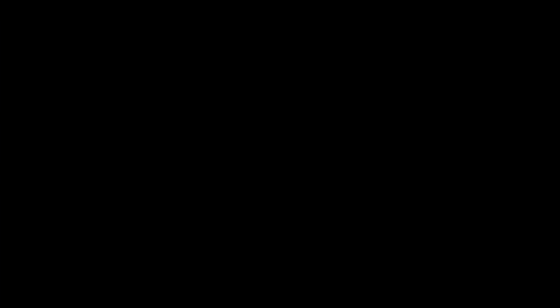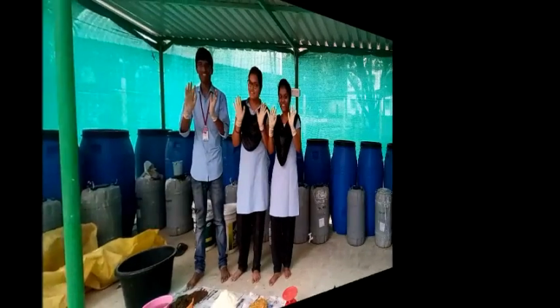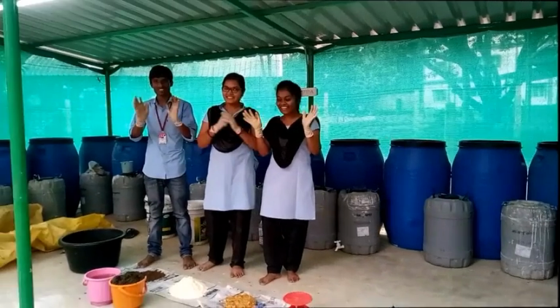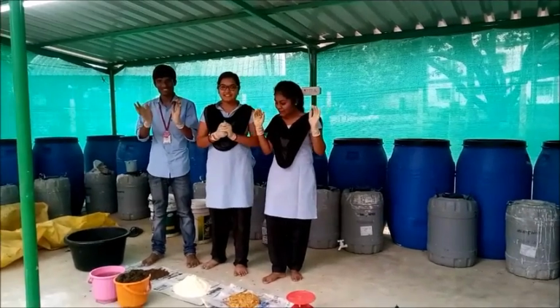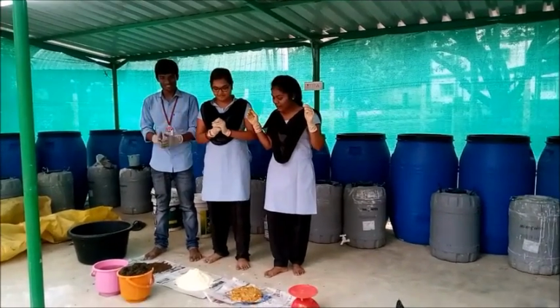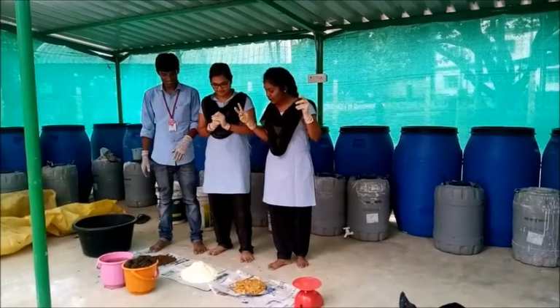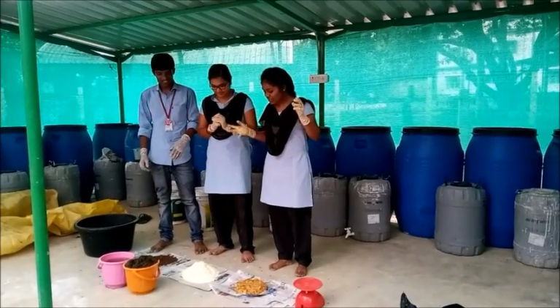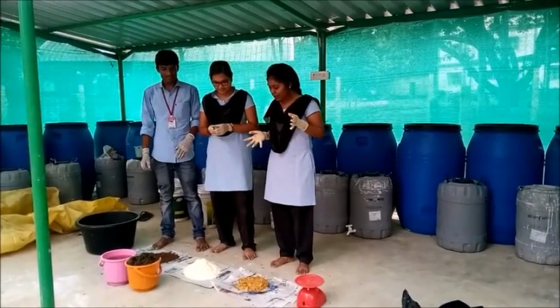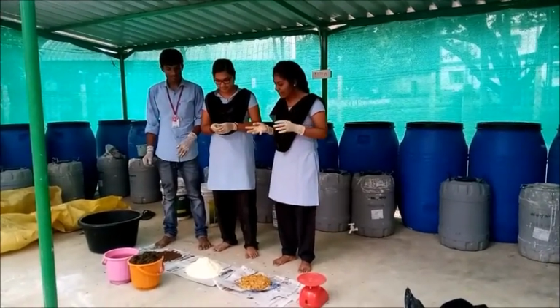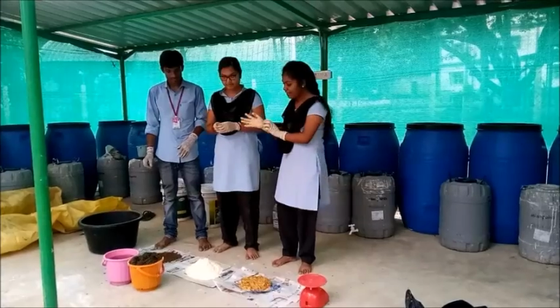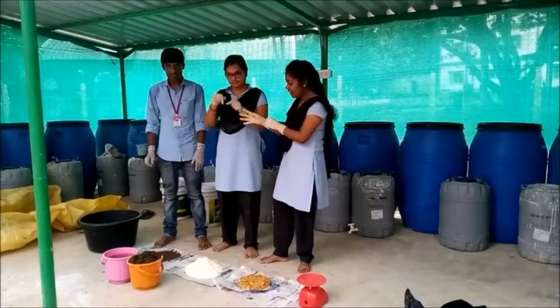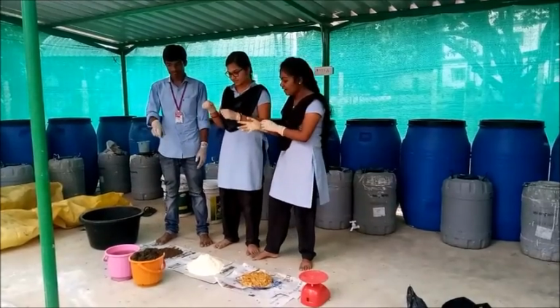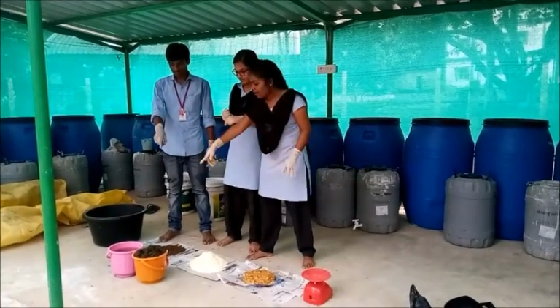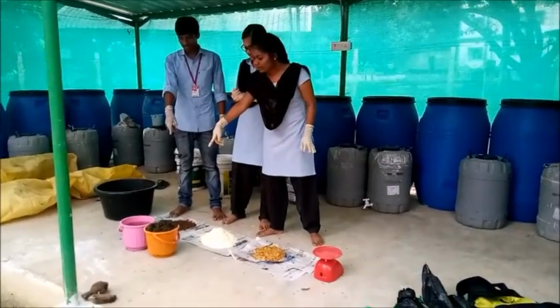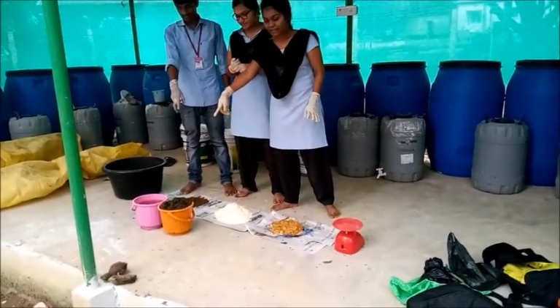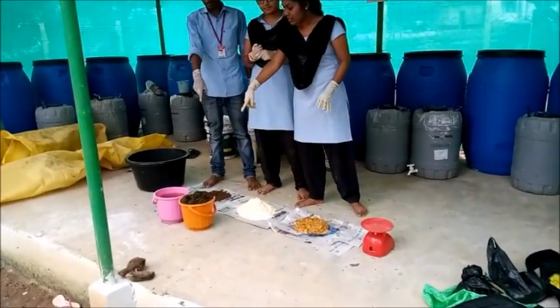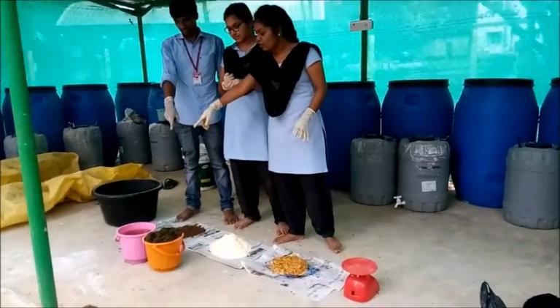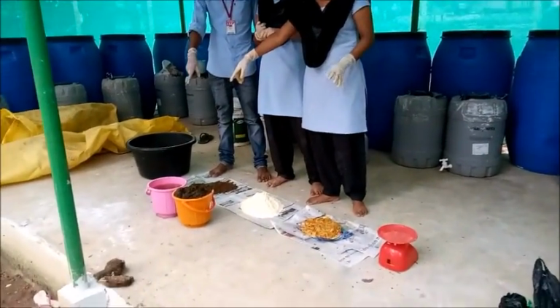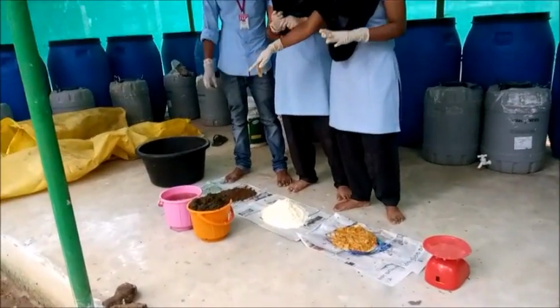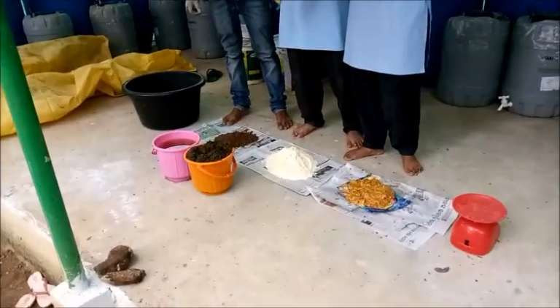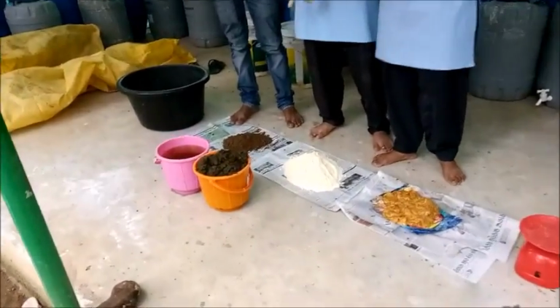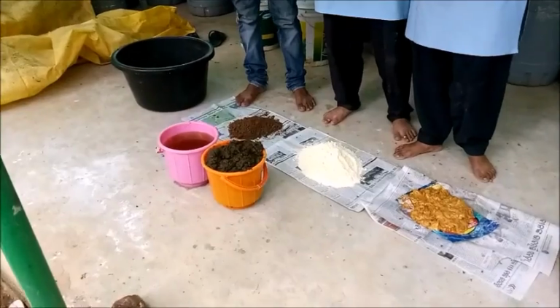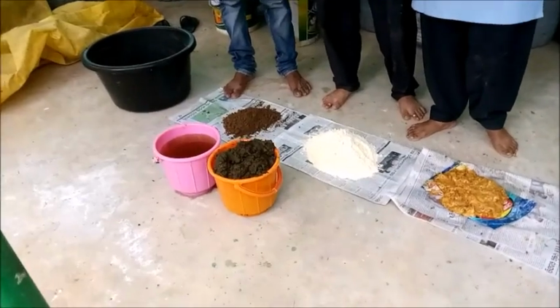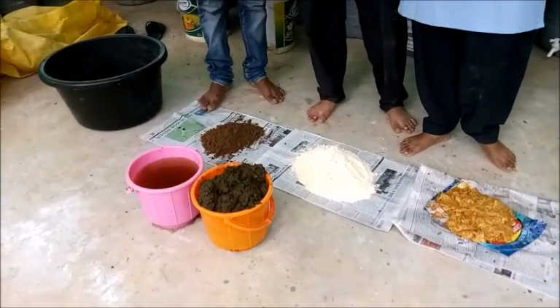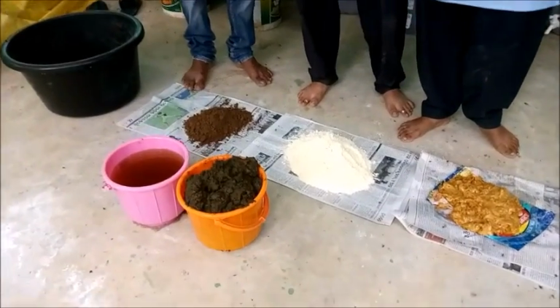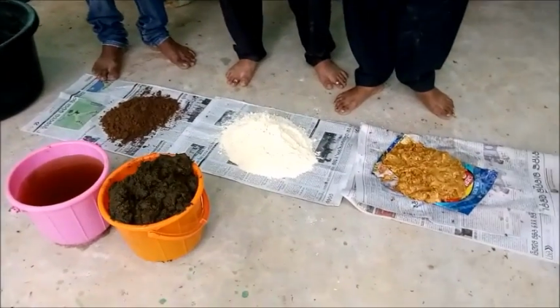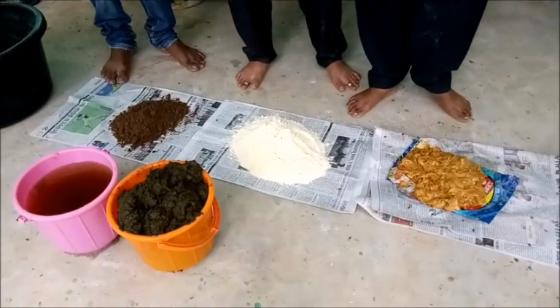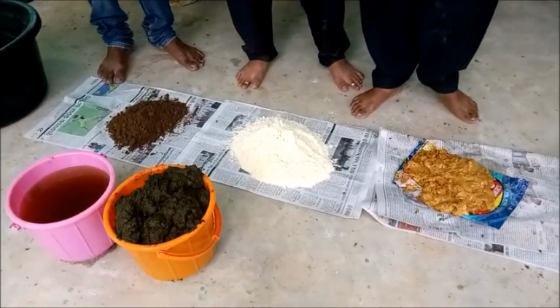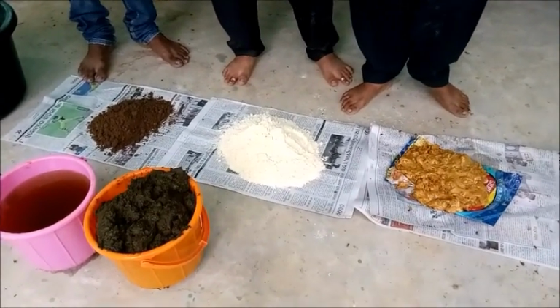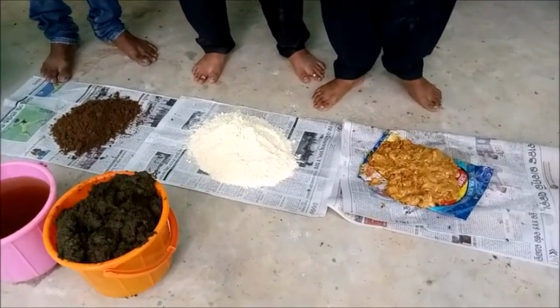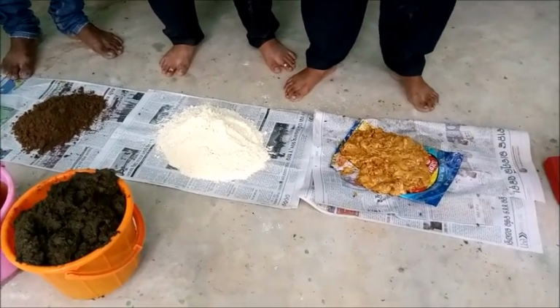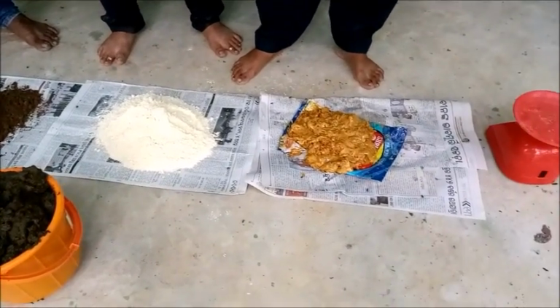Hi everyone, today we are going to prepare Ganeshi Vamrutam. The ingredients required are 5 kg of cow dung, the required amount of urine, forest soil, 1 kg of besan powder, and 1 kg of jaggery.